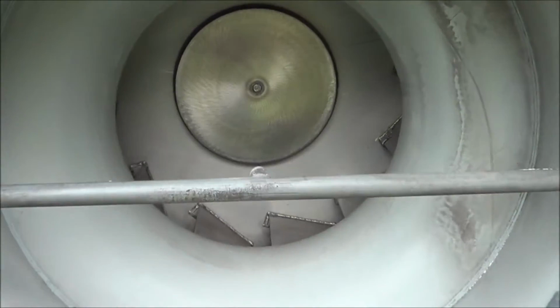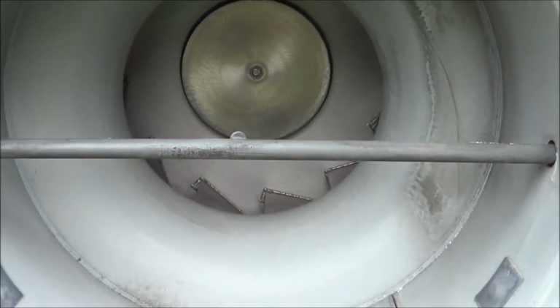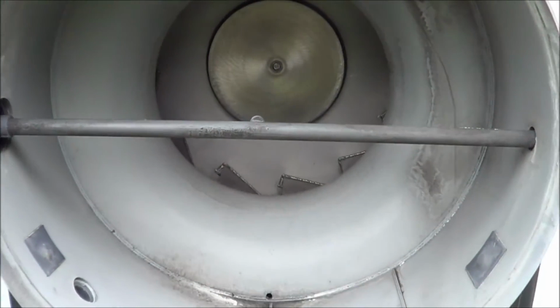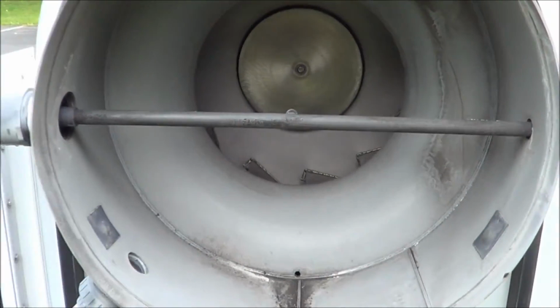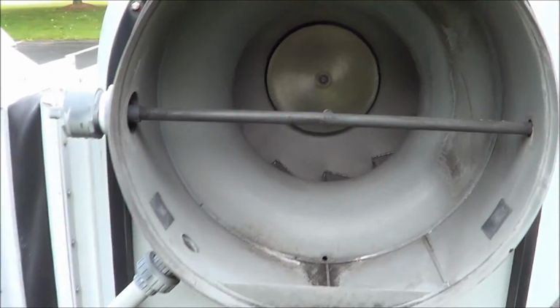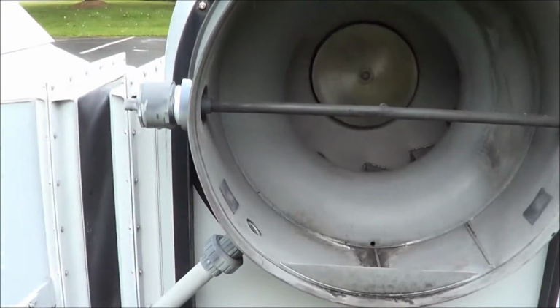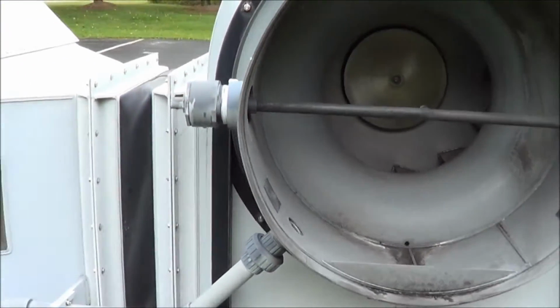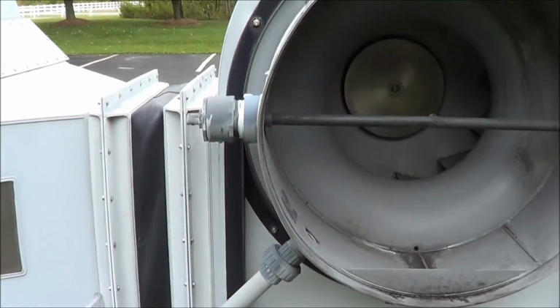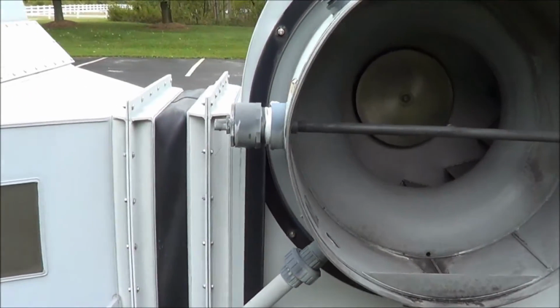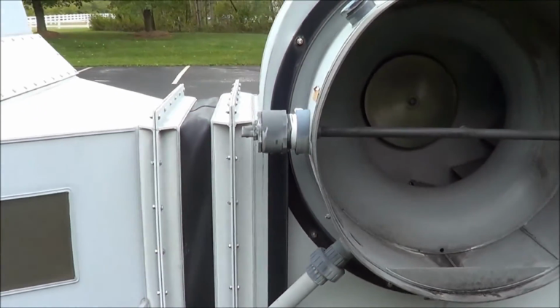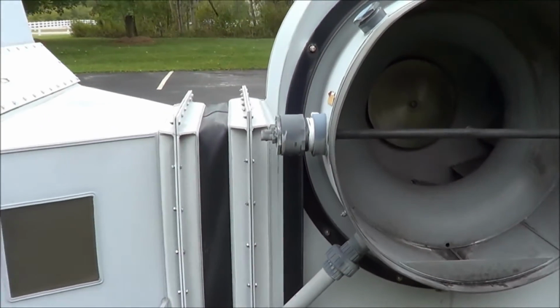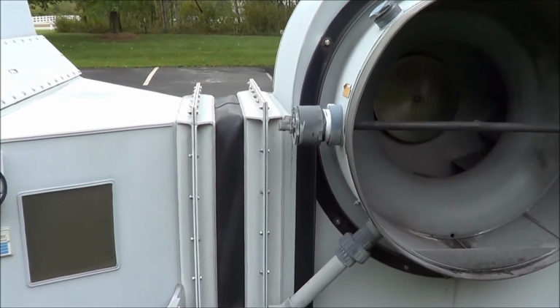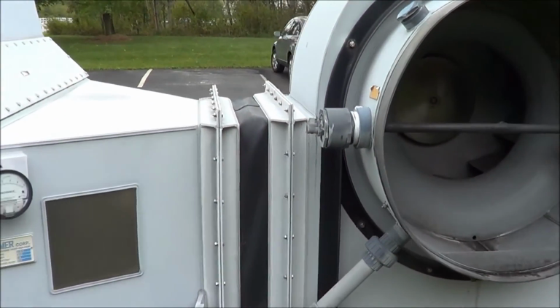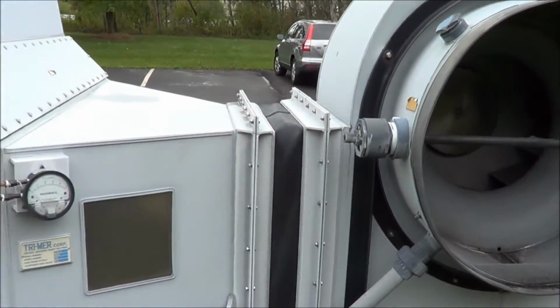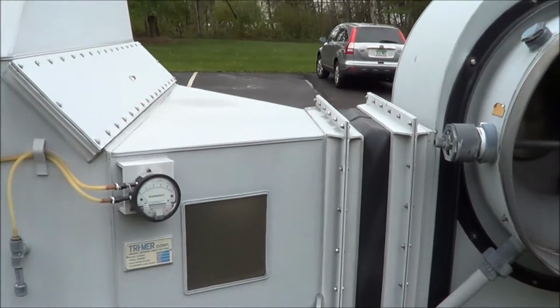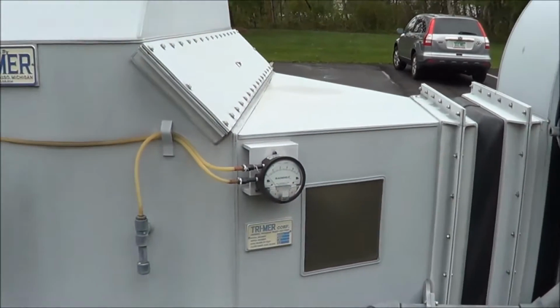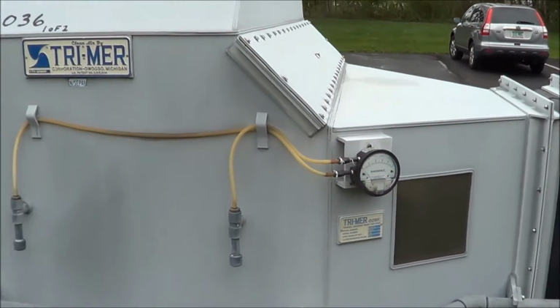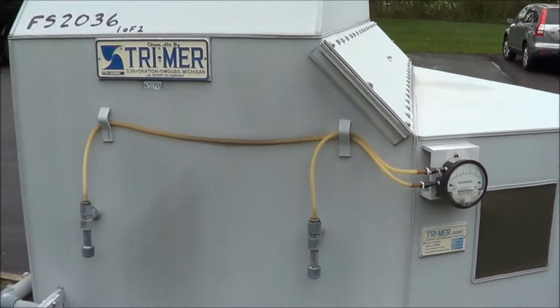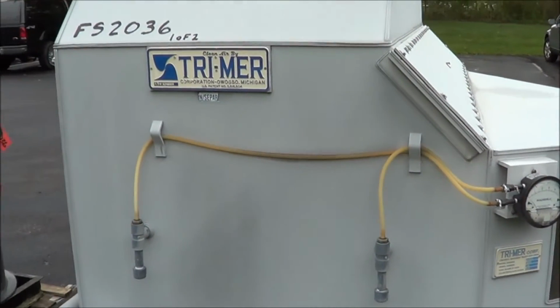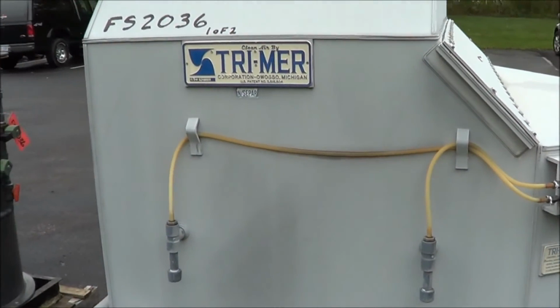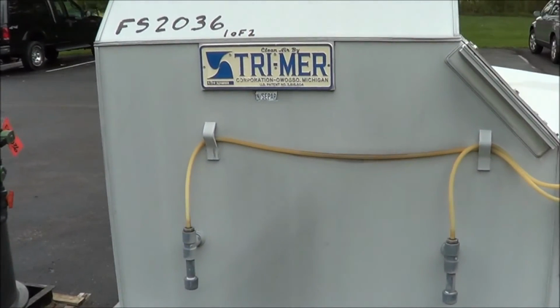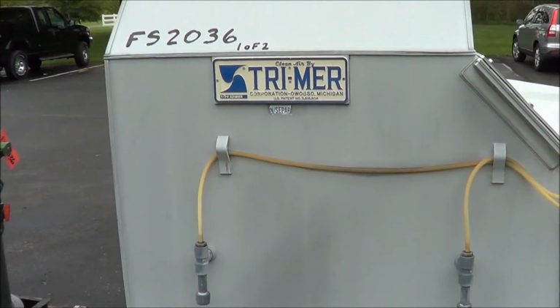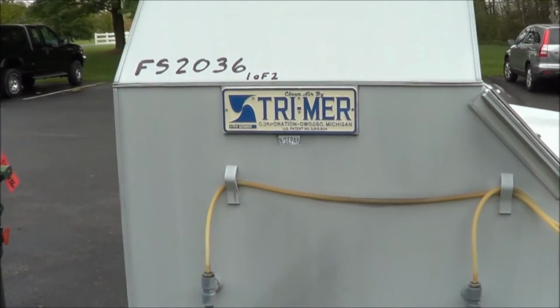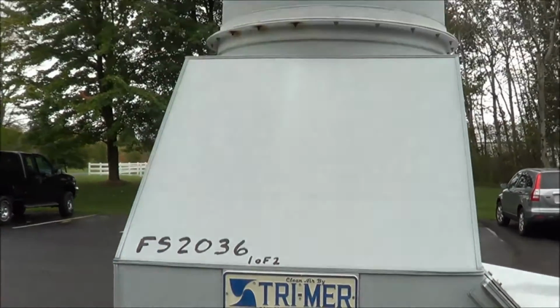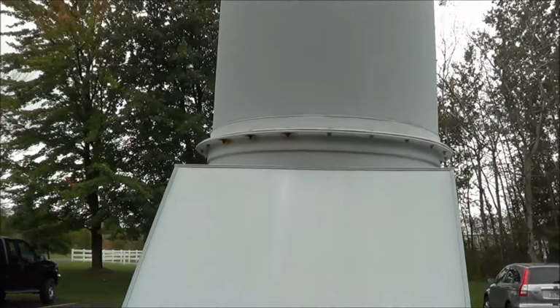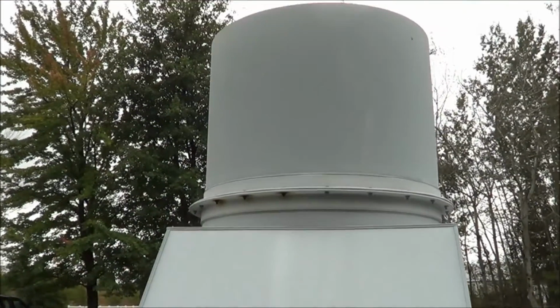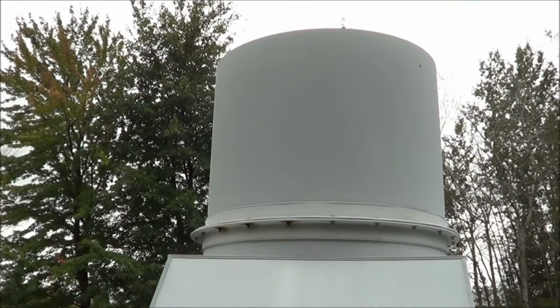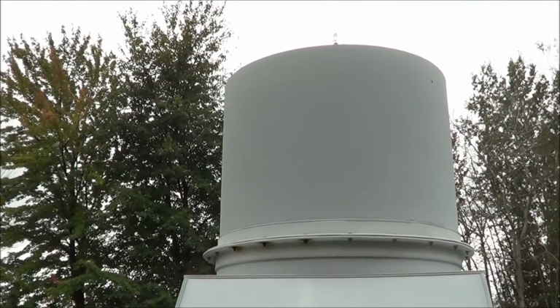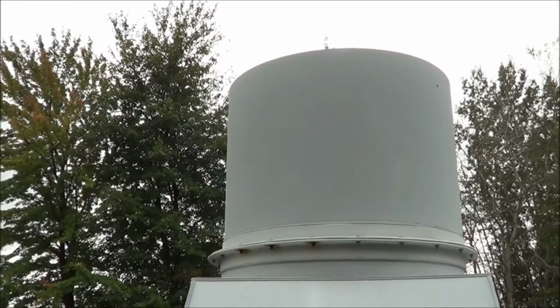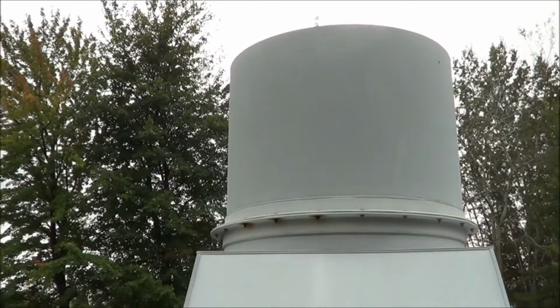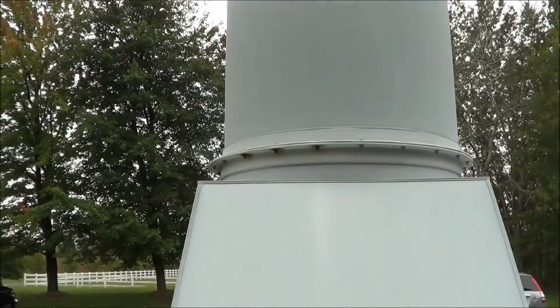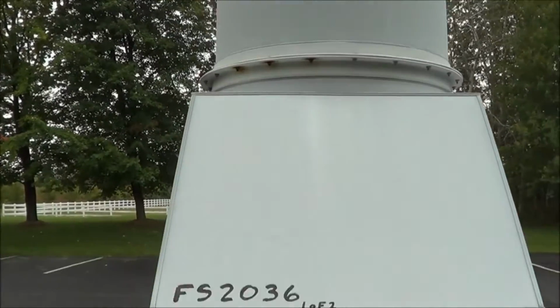You can see the spray header there on the inlet. The inlet is 32 inches in diameter. It's got a horizontal fume scrubber section here with the vertical outlet, also 32 inches in diameter.